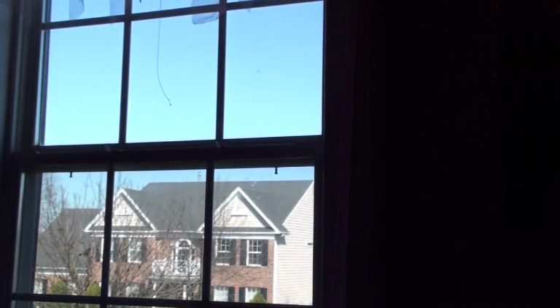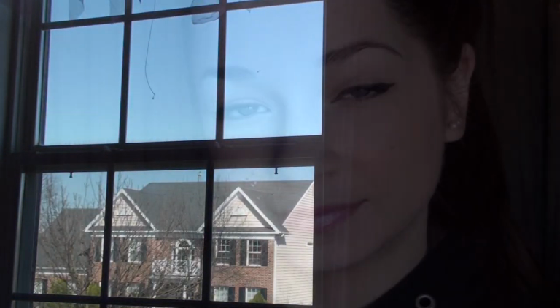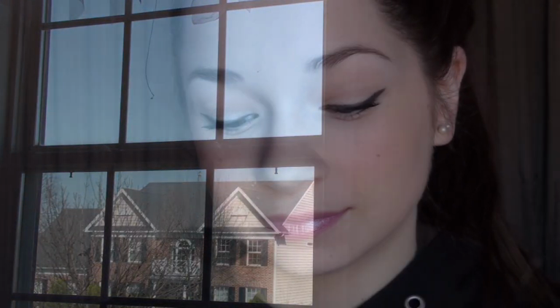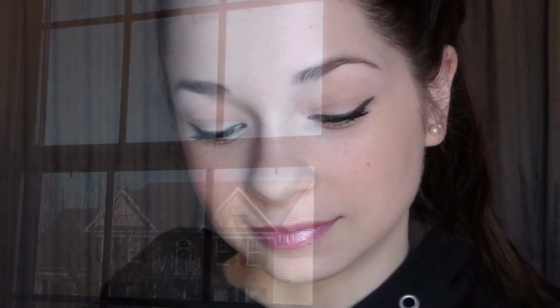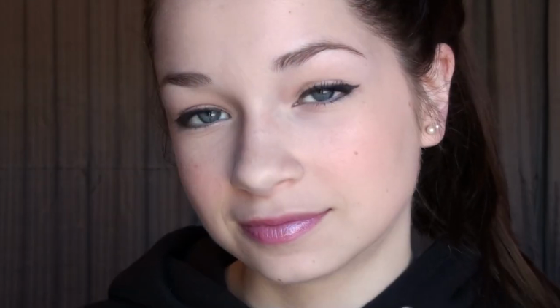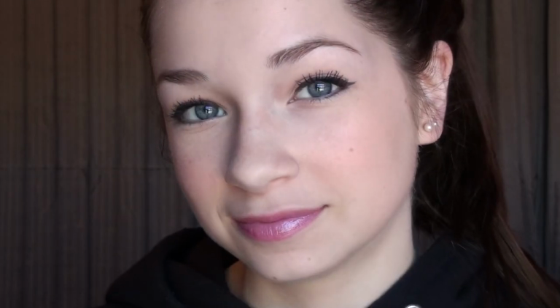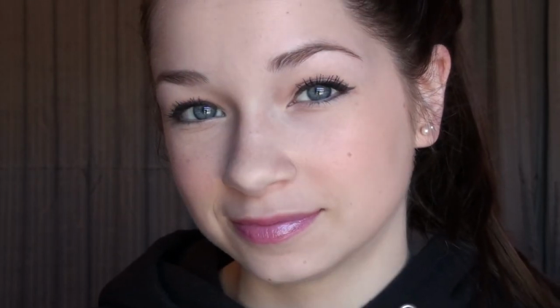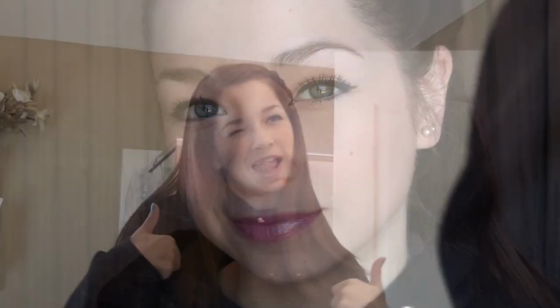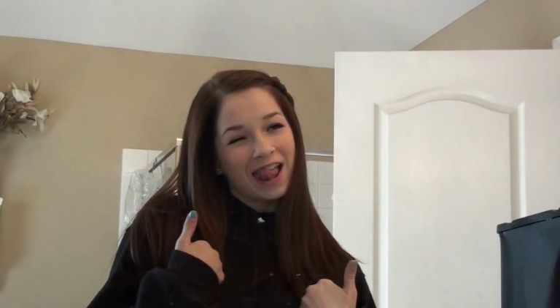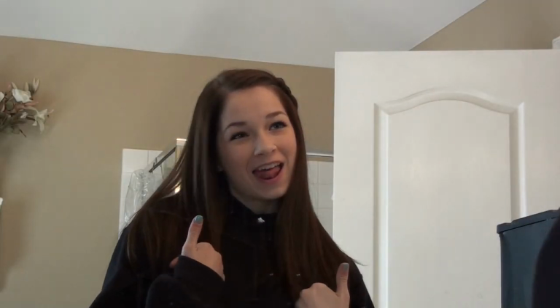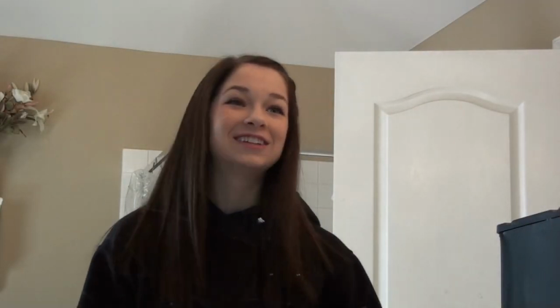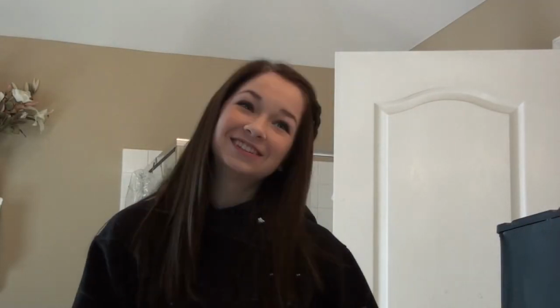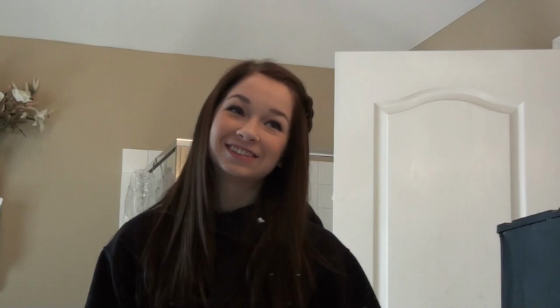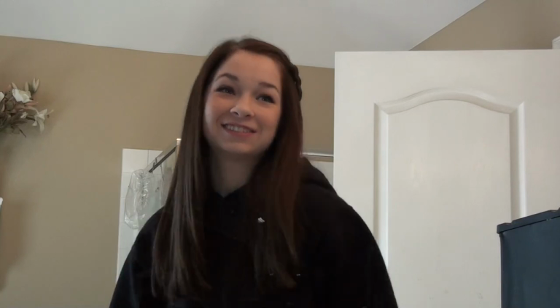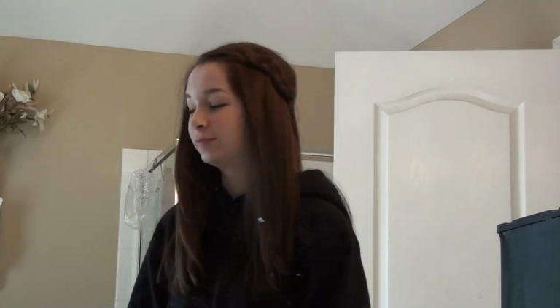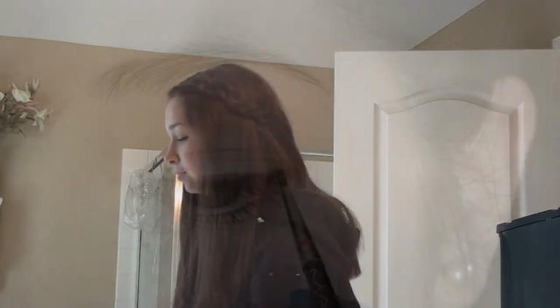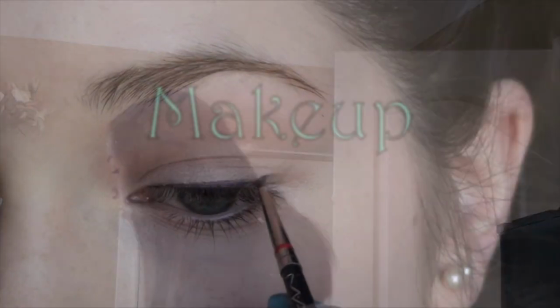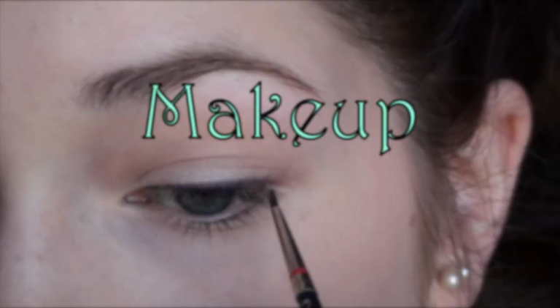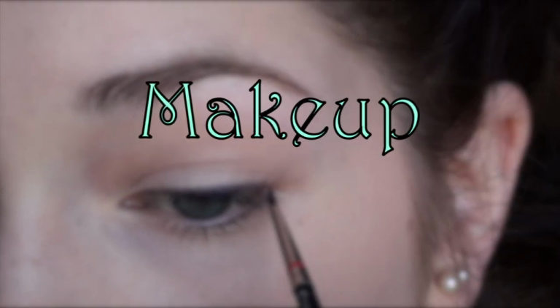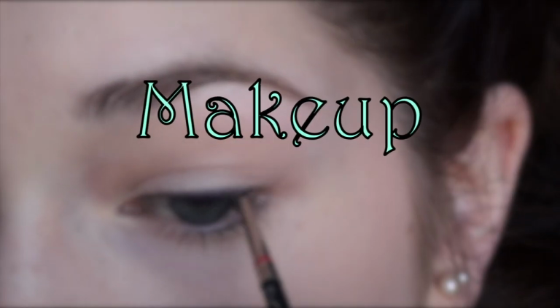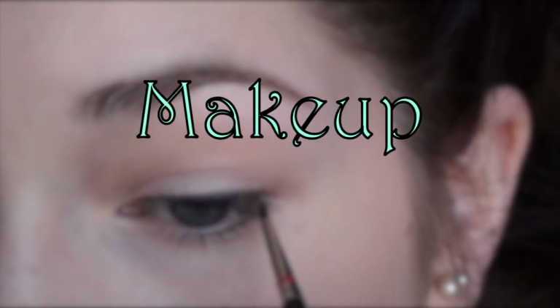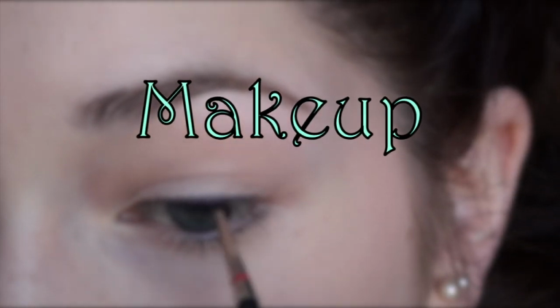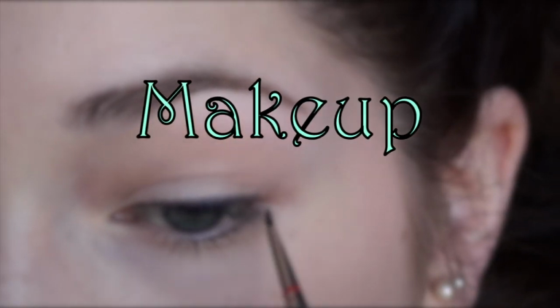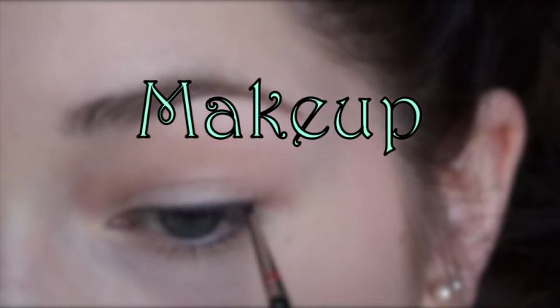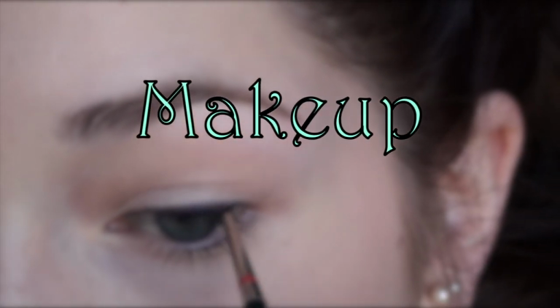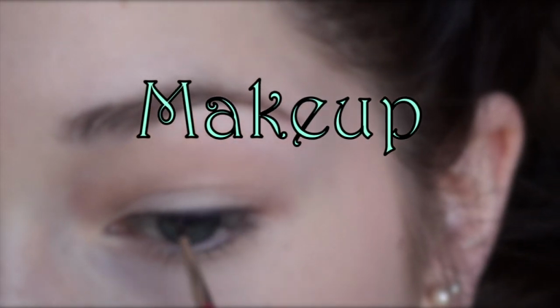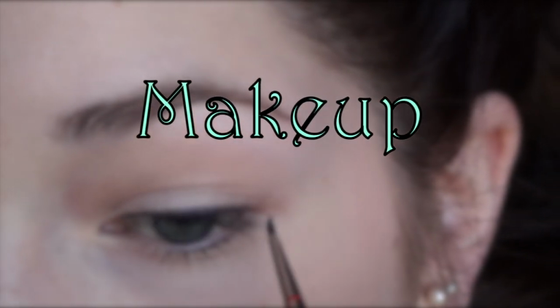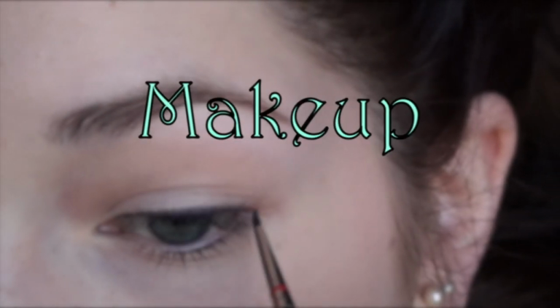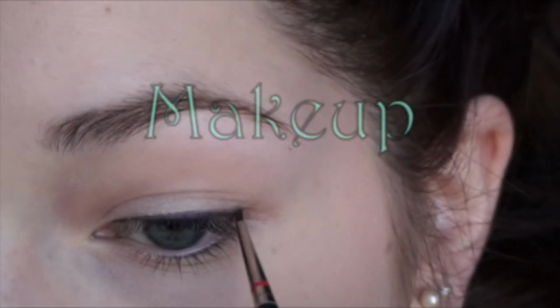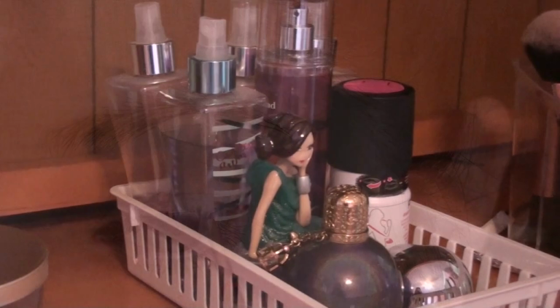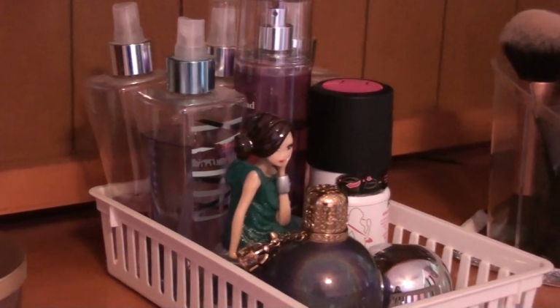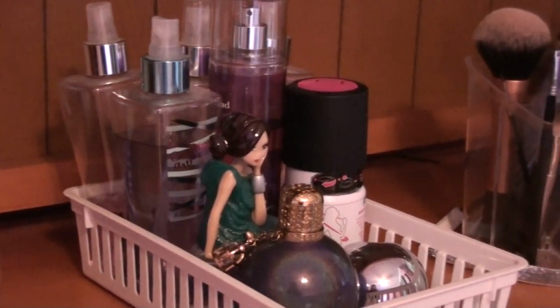So finally spring is here and my friend Monse Beauty and I decided to do a spring collab incorporating makeup, hair, and fashion. So let's begin with the makeup.